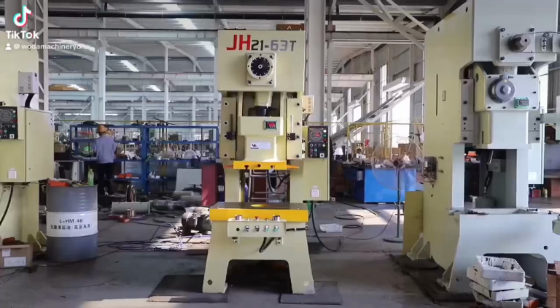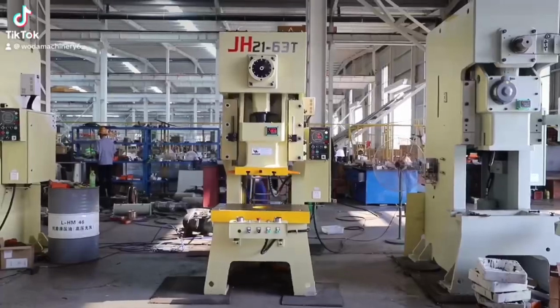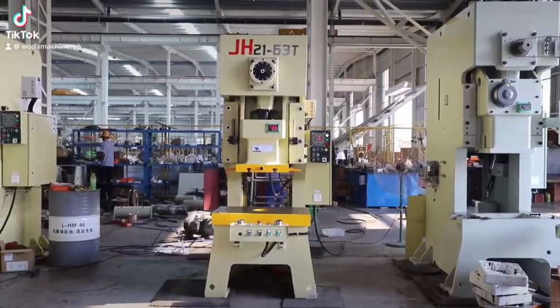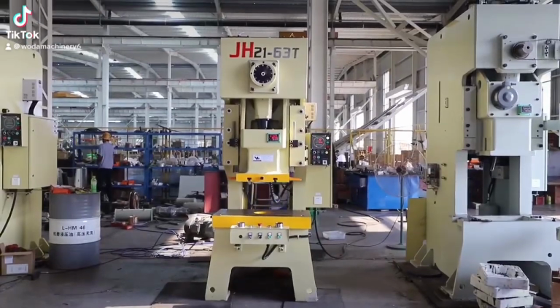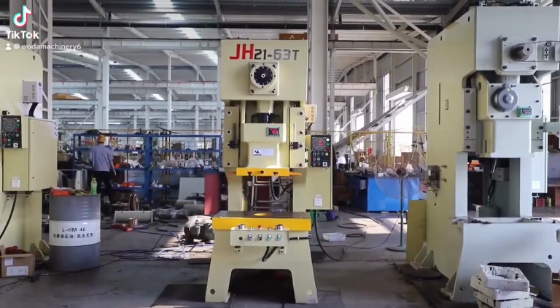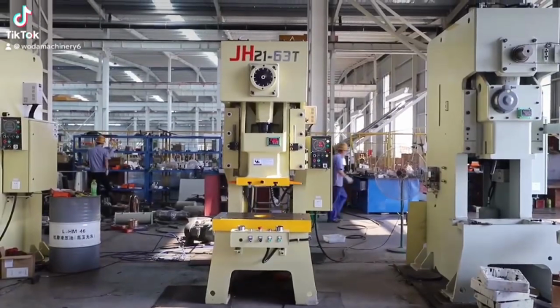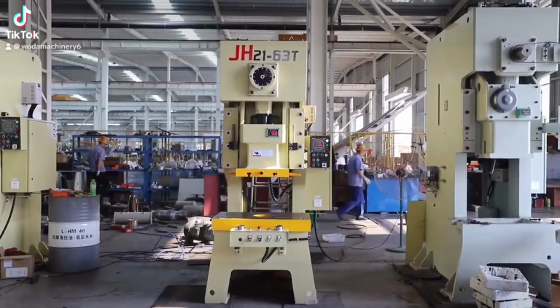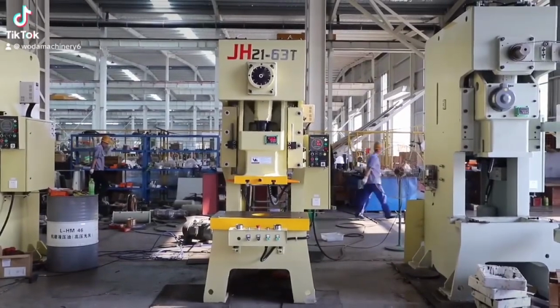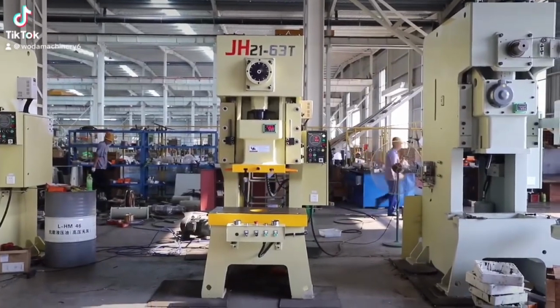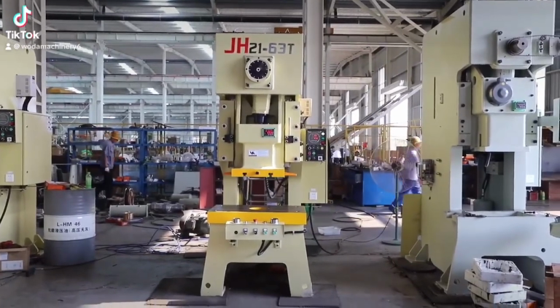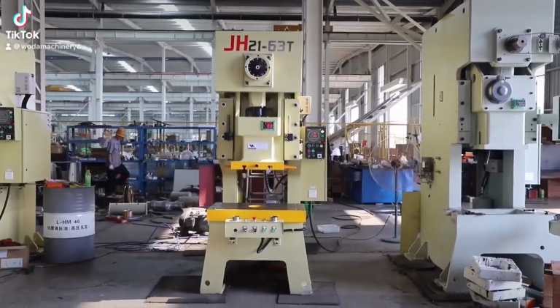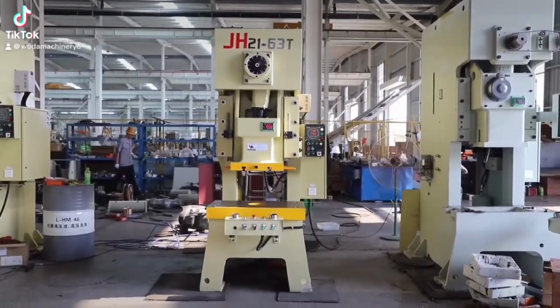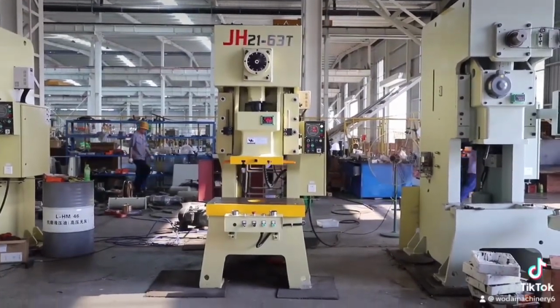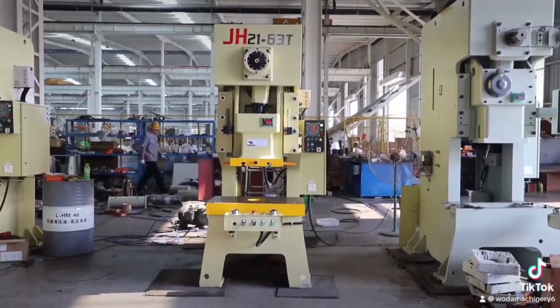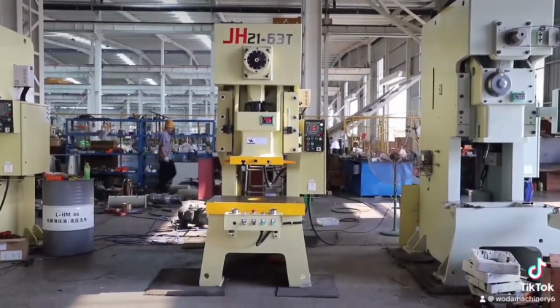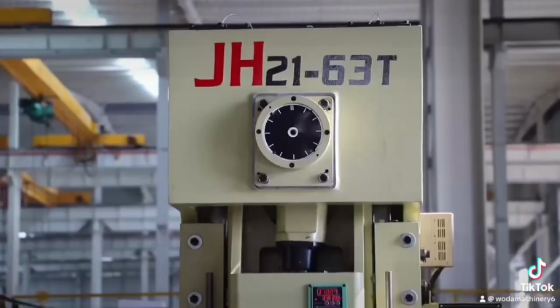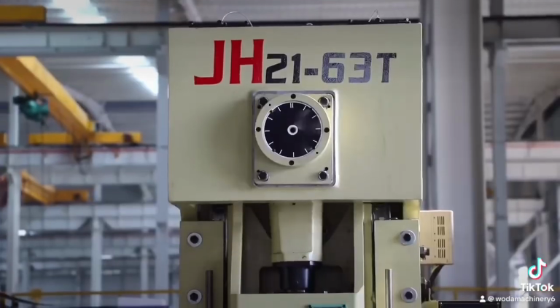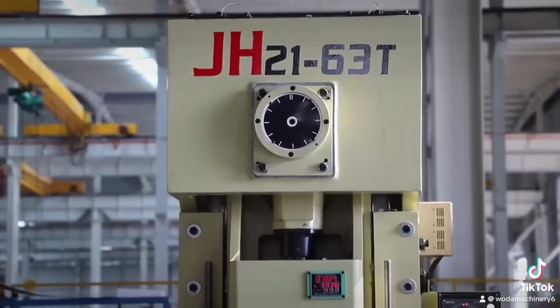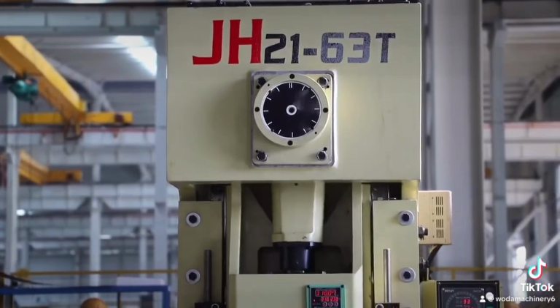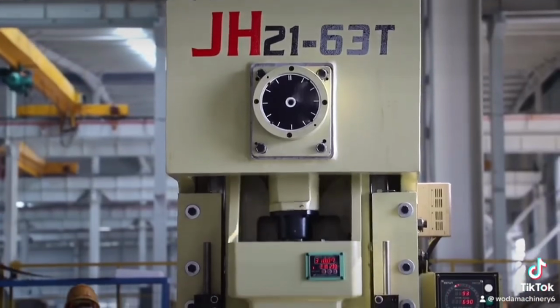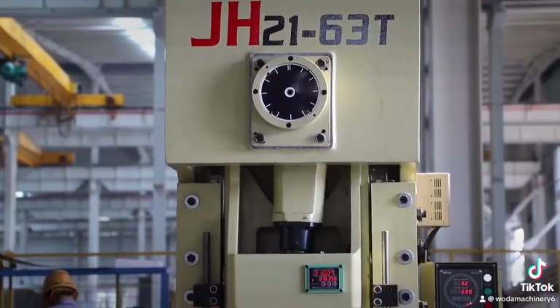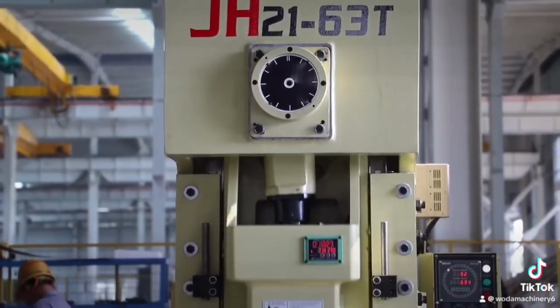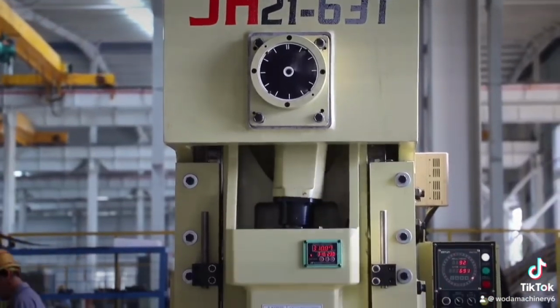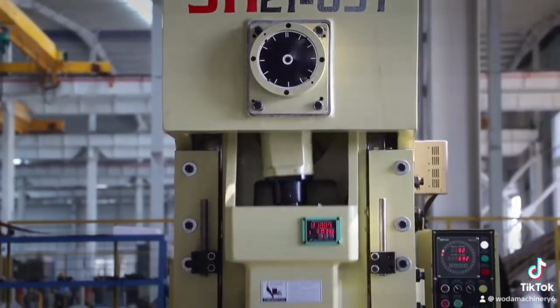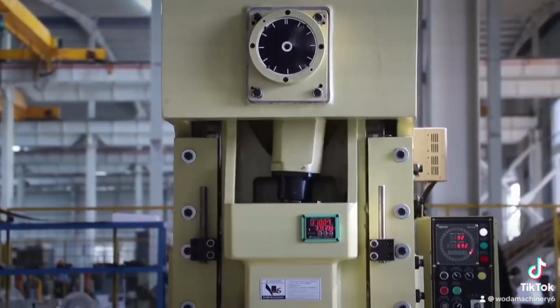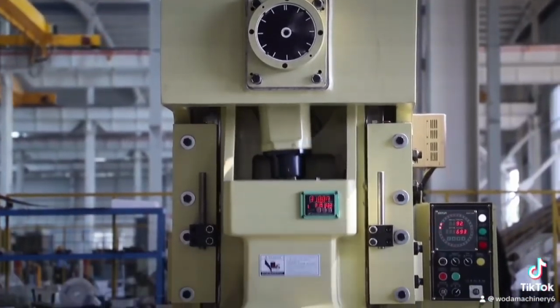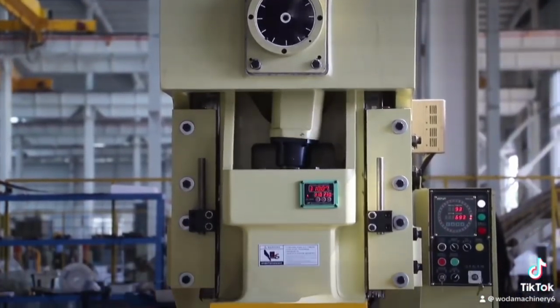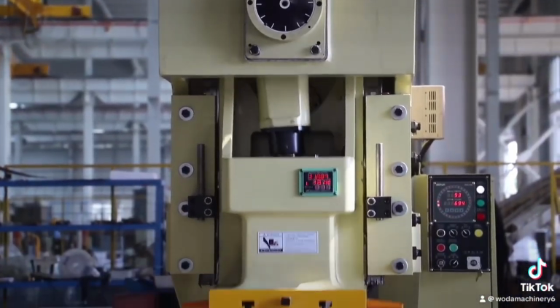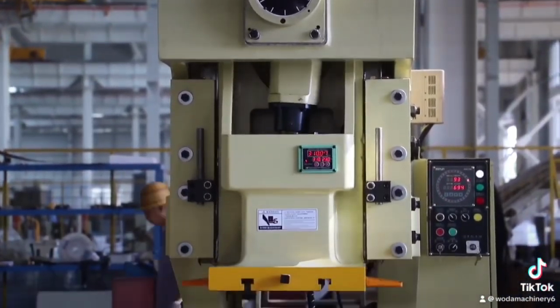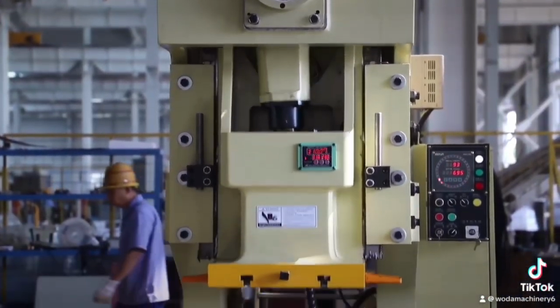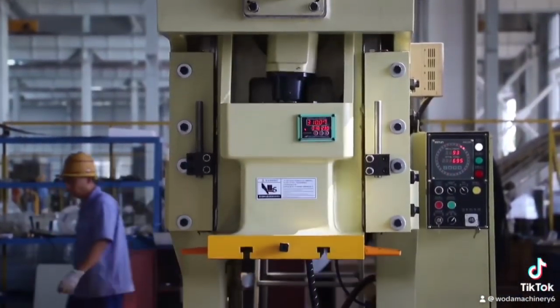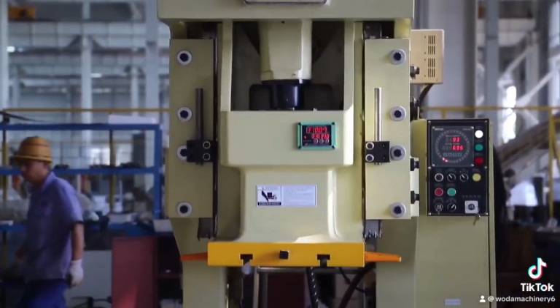JH Series Pneumatic Punch, also known as Pneumatic Press, refers to Open Fixed Bench Press. It is different from Open Tilt Press and Closed Press.